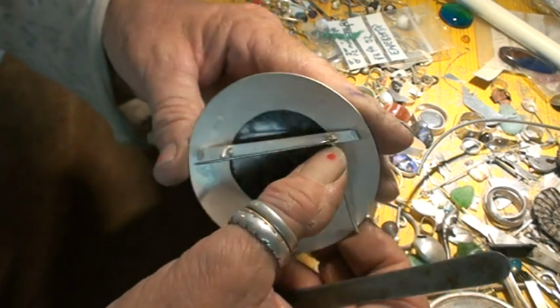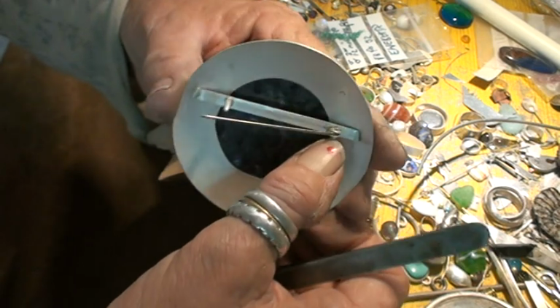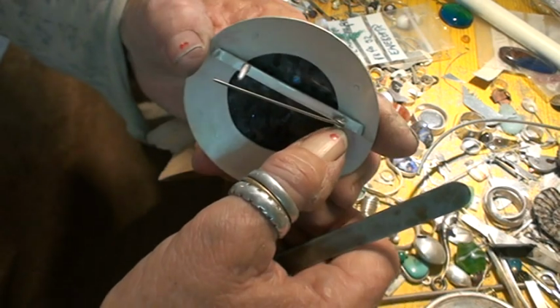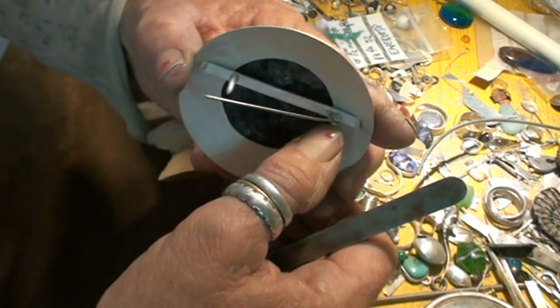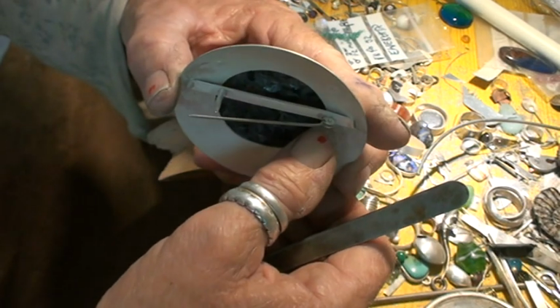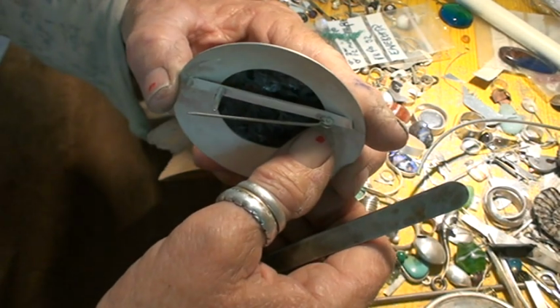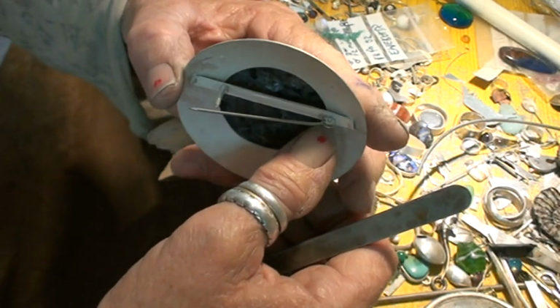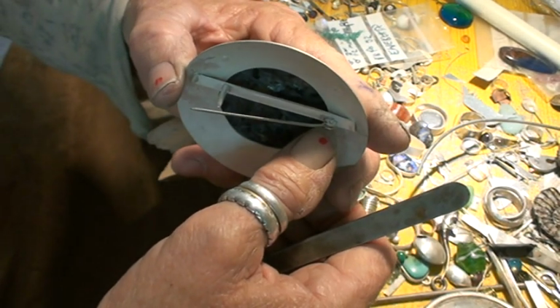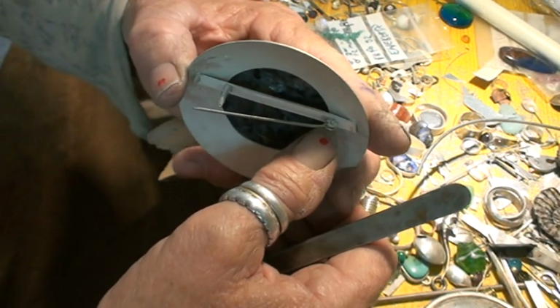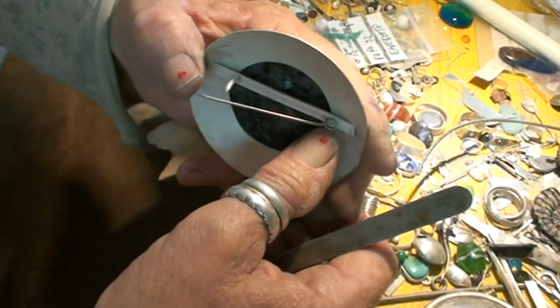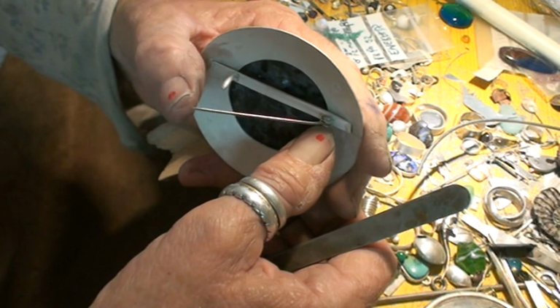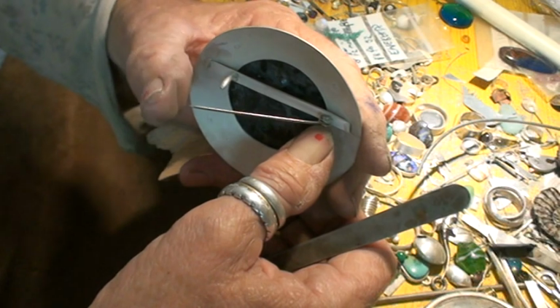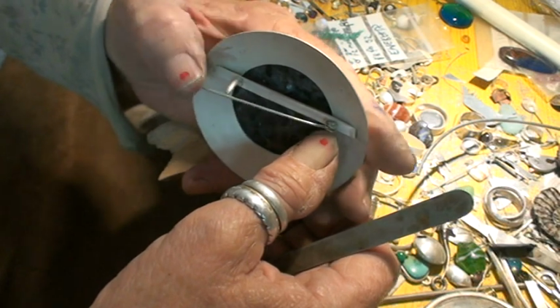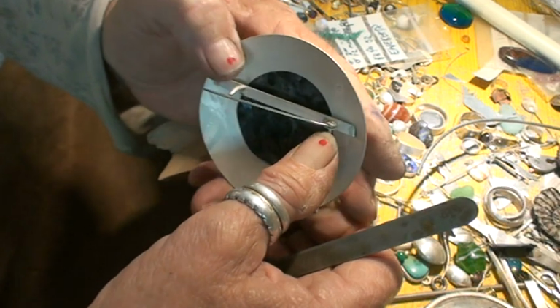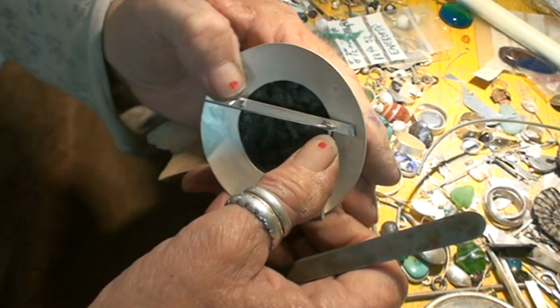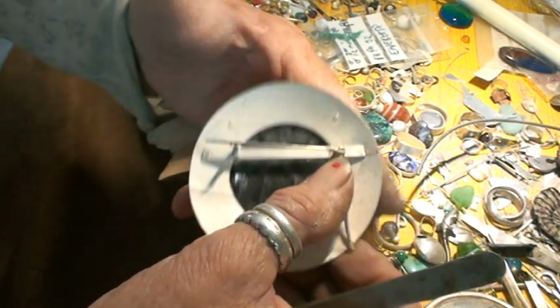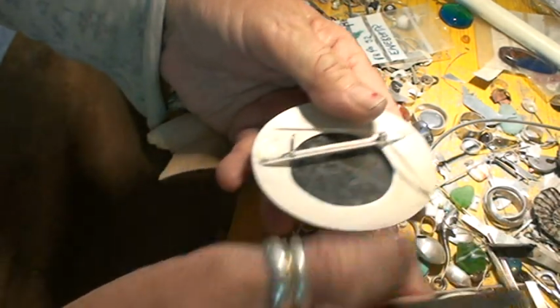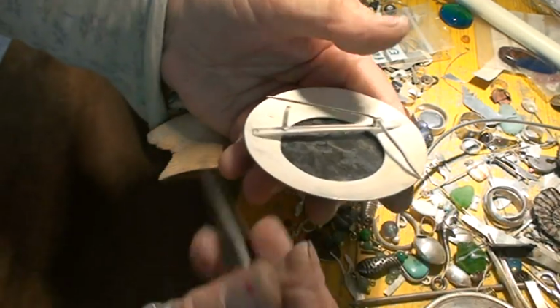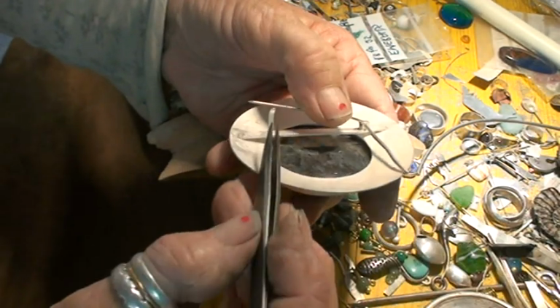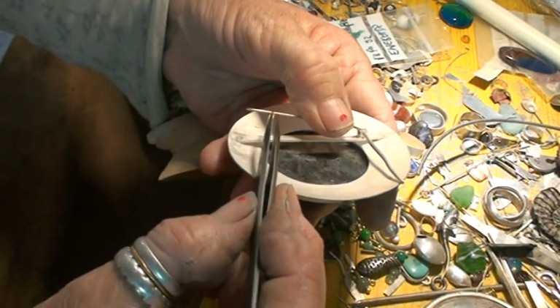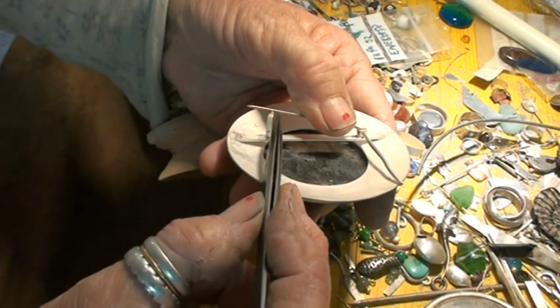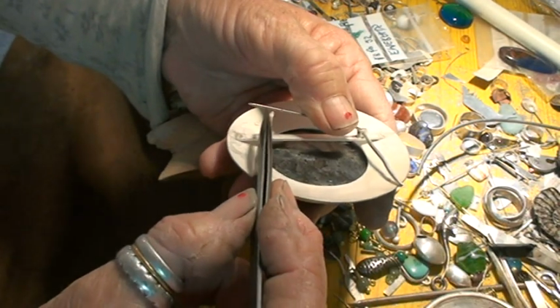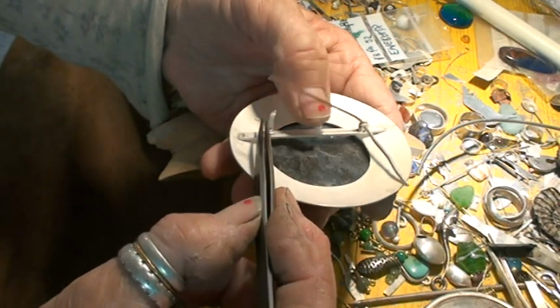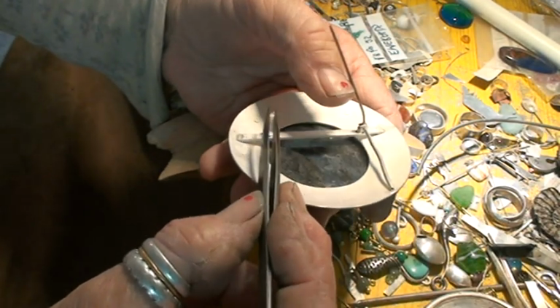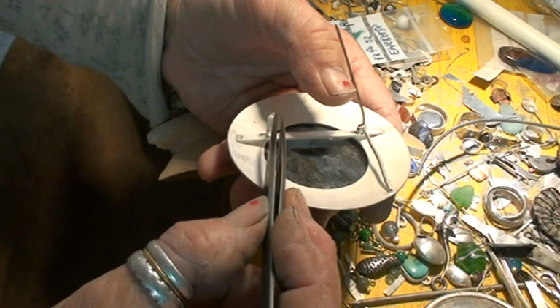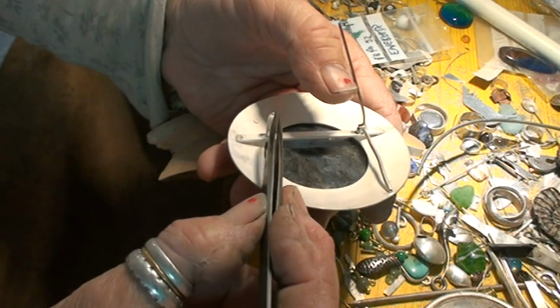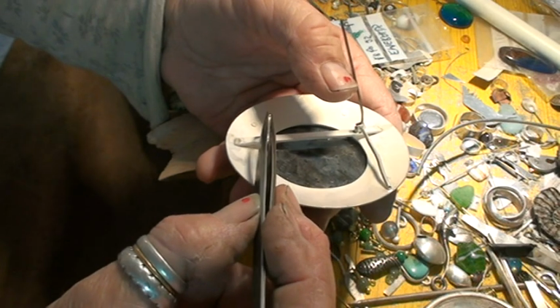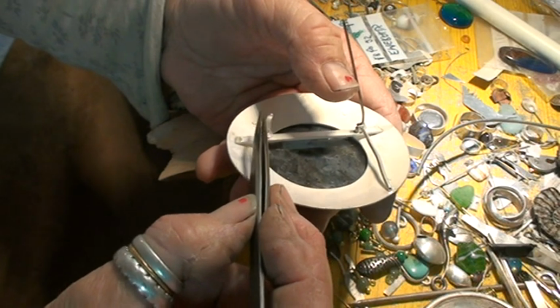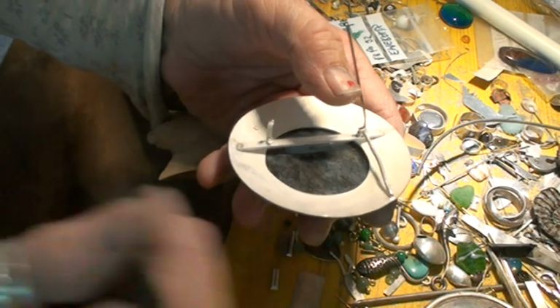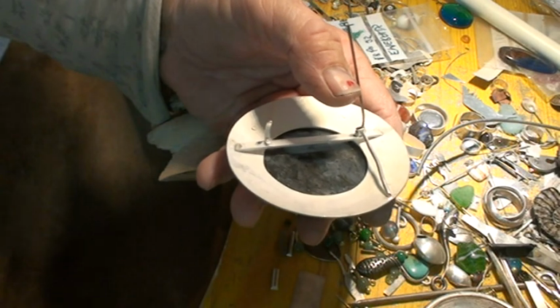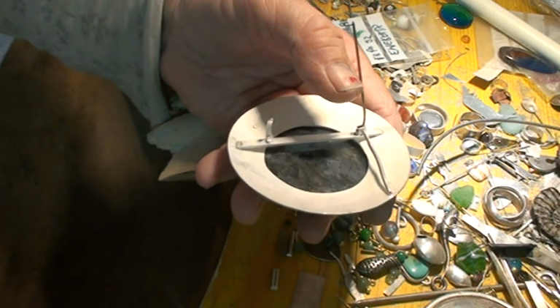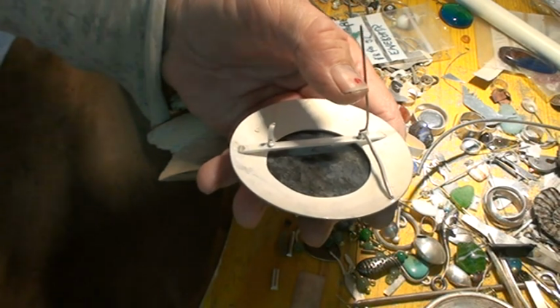Then I'm going to rivet — spread the end so that that's in and that's done — and then I bend over the hook. I have already dressed the end of that so it's user-friendly, nicely rounded off. Use the sand pad — the car paintwork sand pads, the fine one. It's brilliant for doing this kind of job.